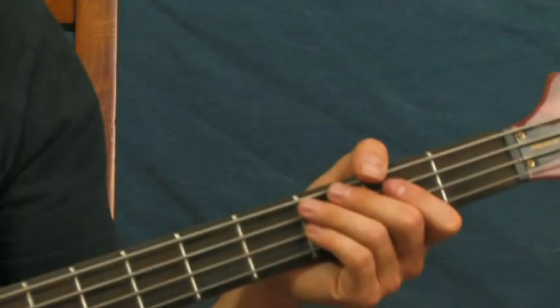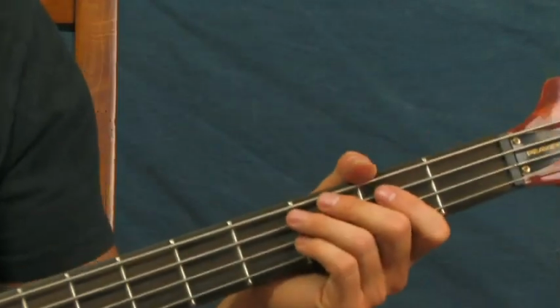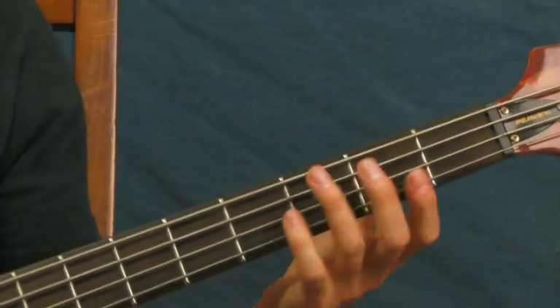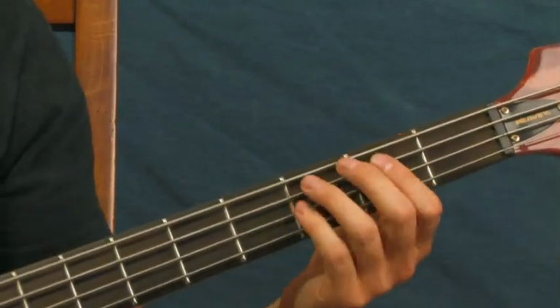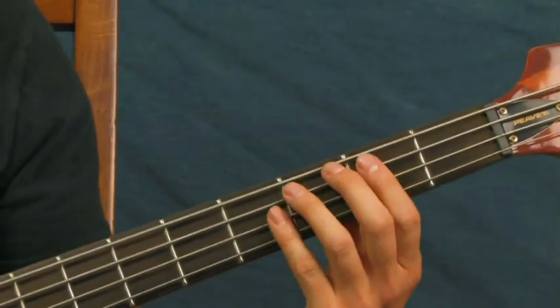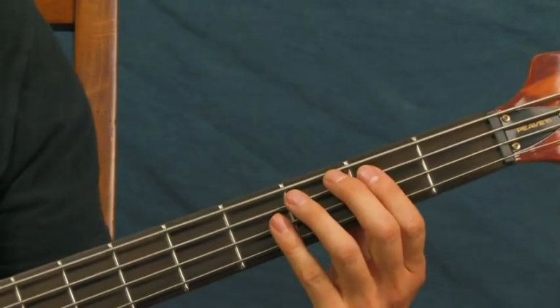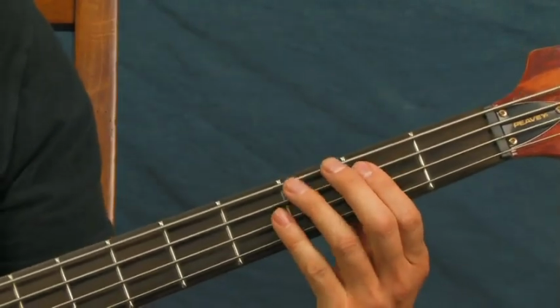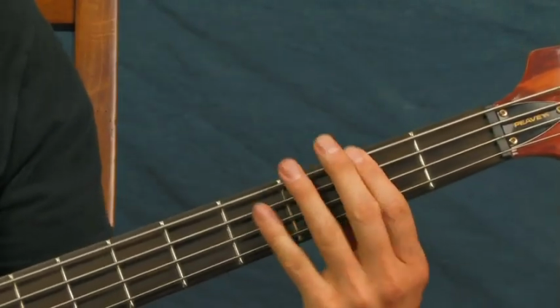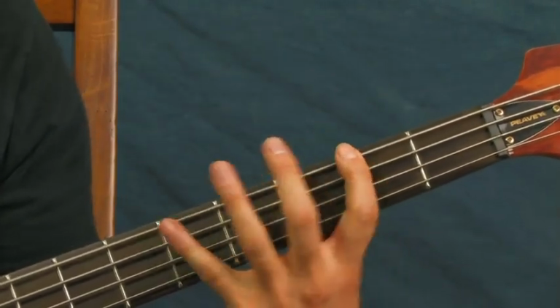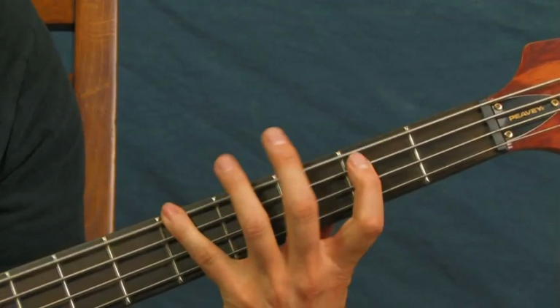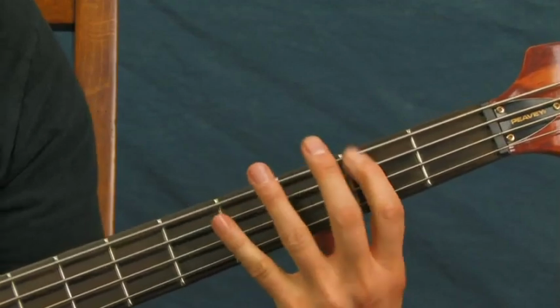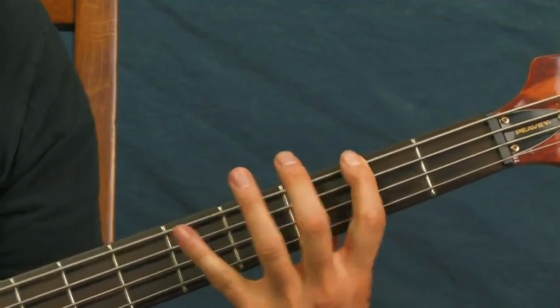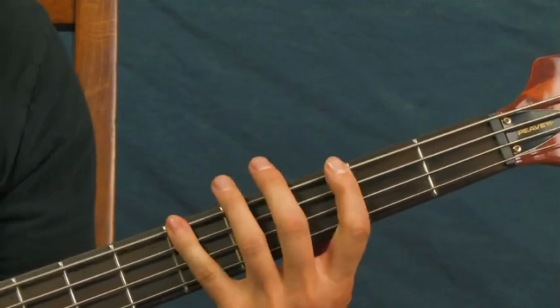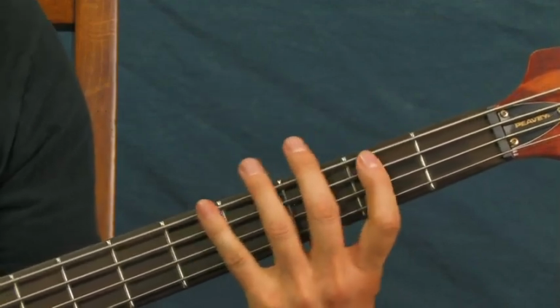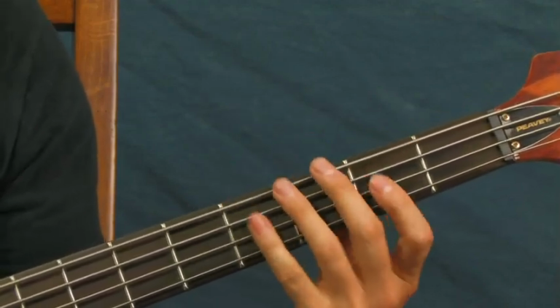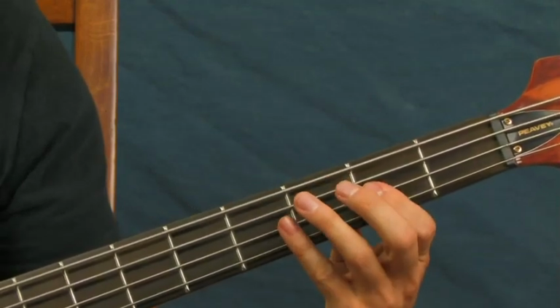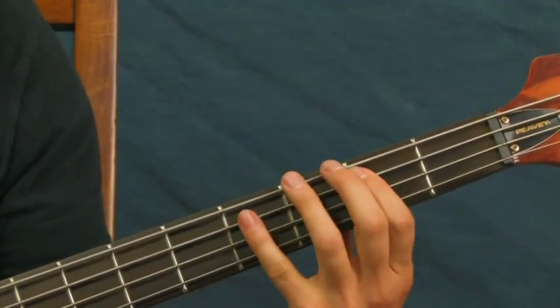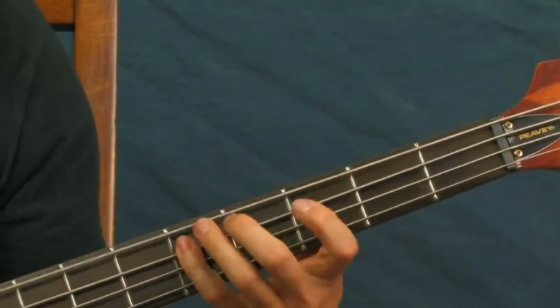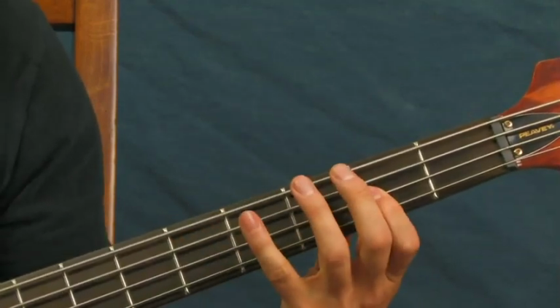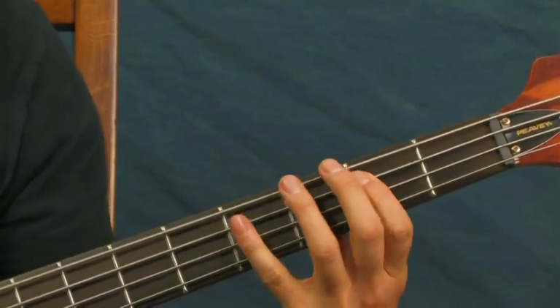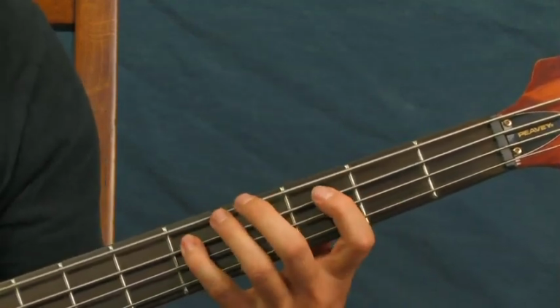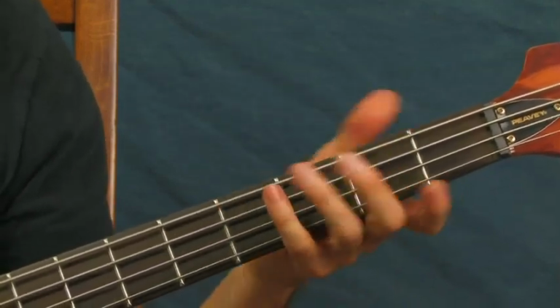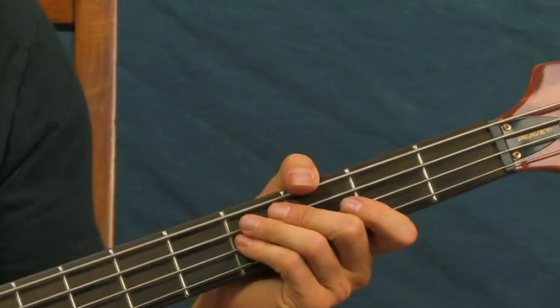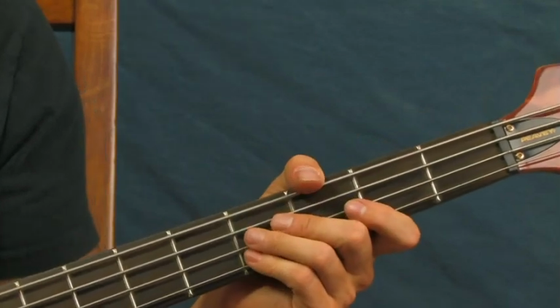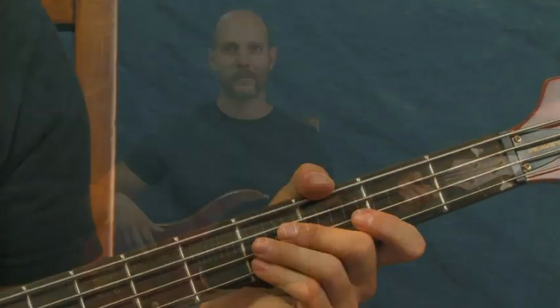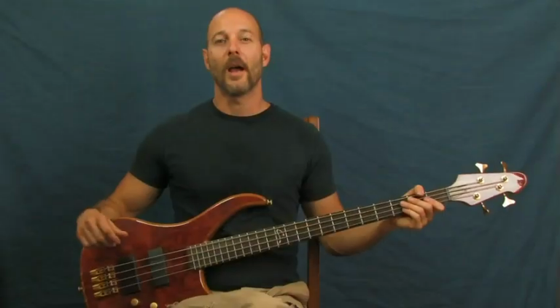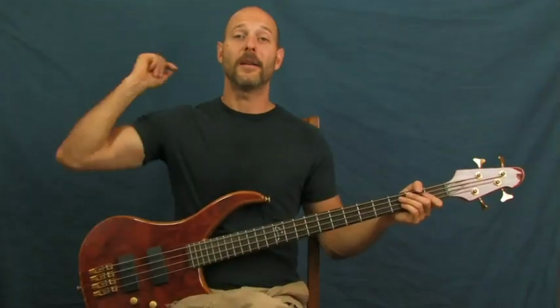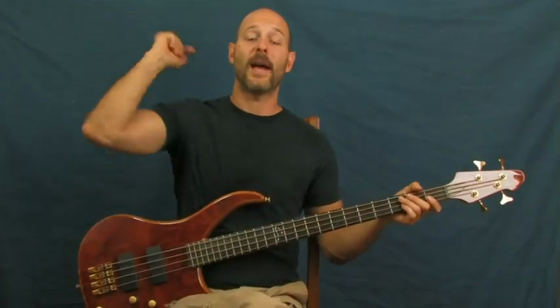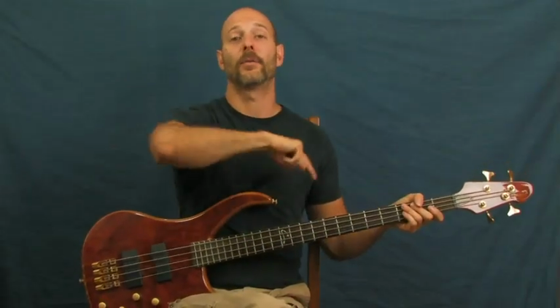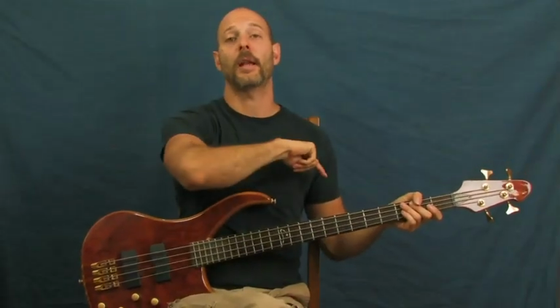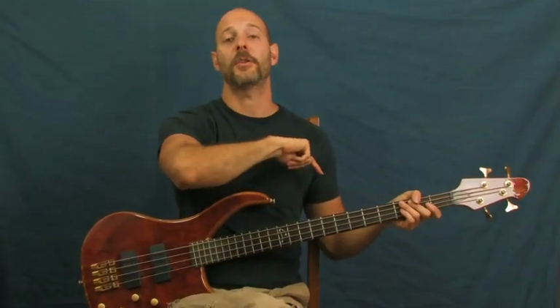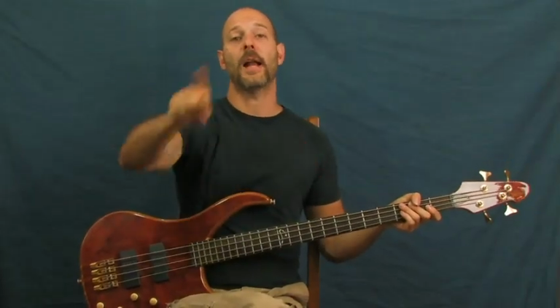And then in another part of the song you're pretty much alternating between that part — and that's pretty much it. All right, Bangles, Walk Like an Egyptian — you got it.